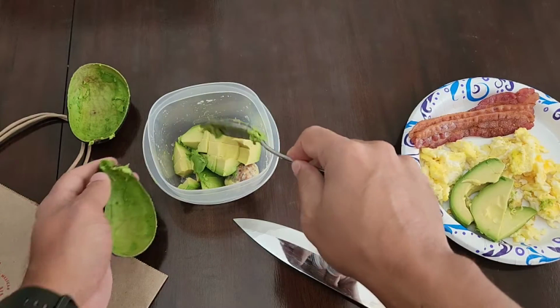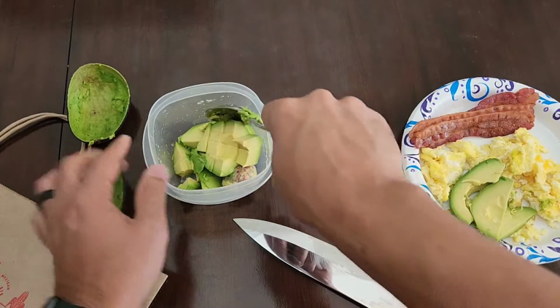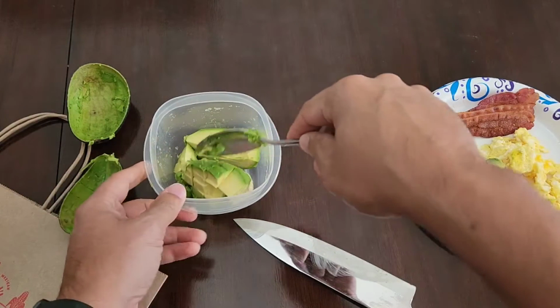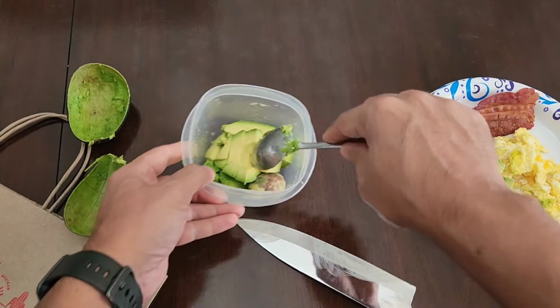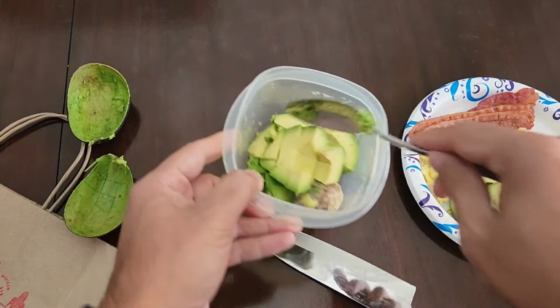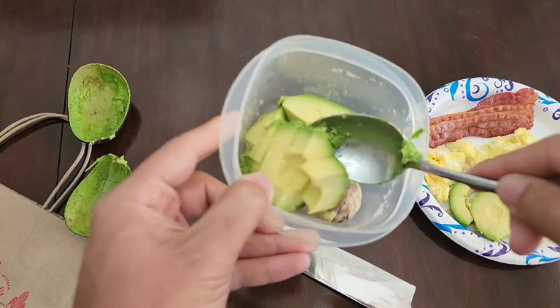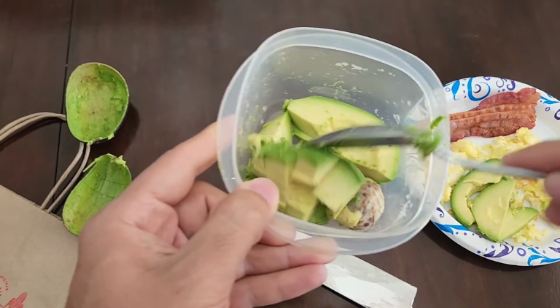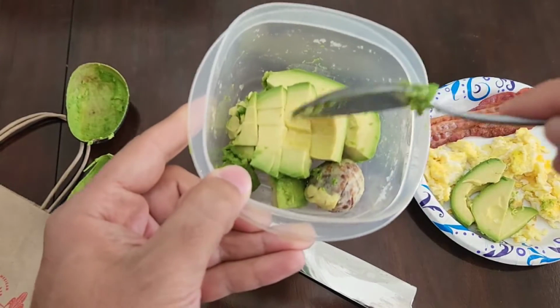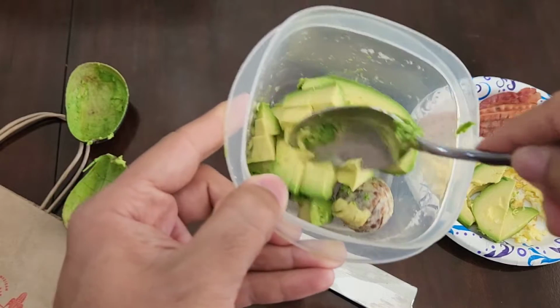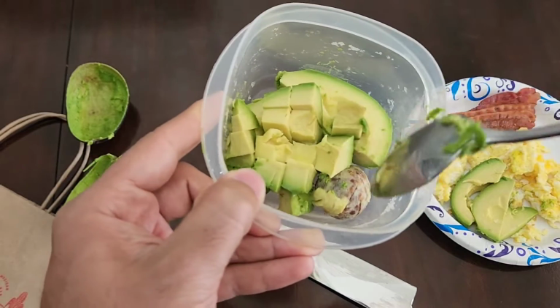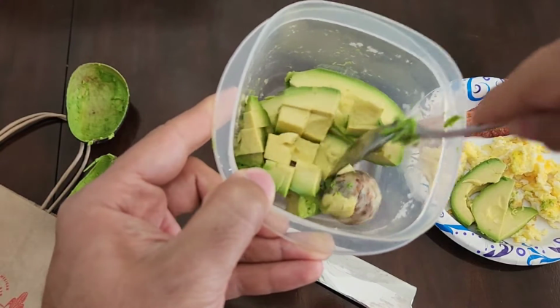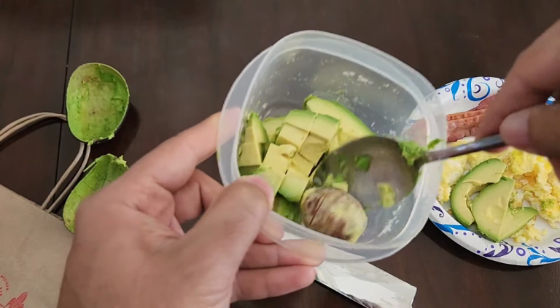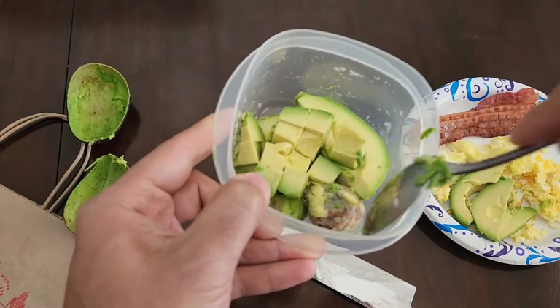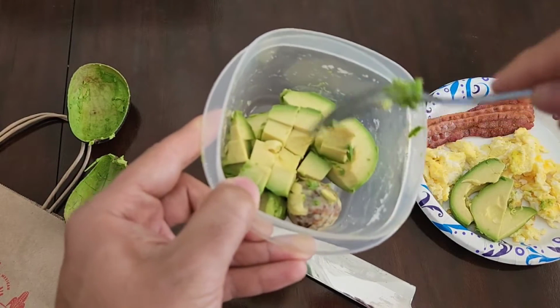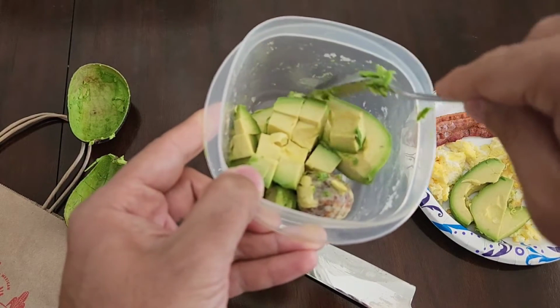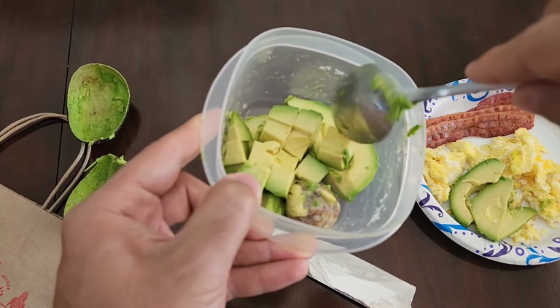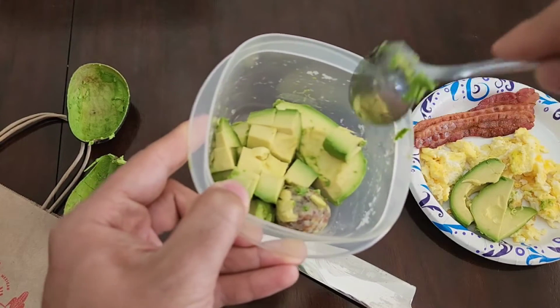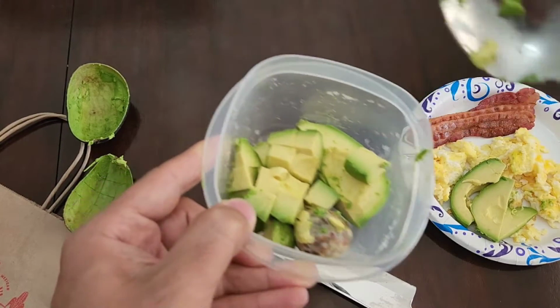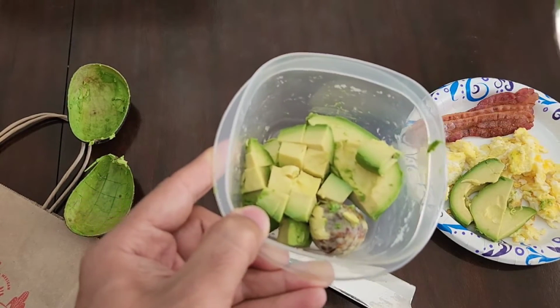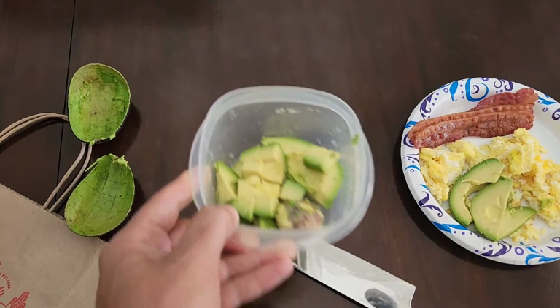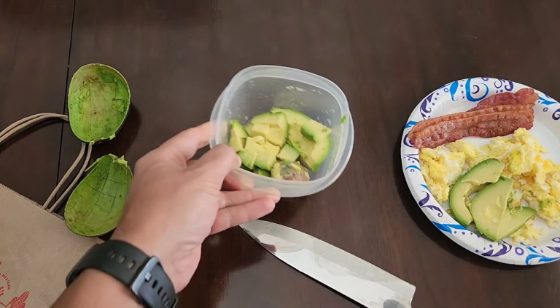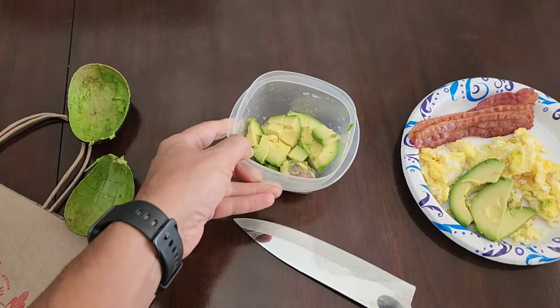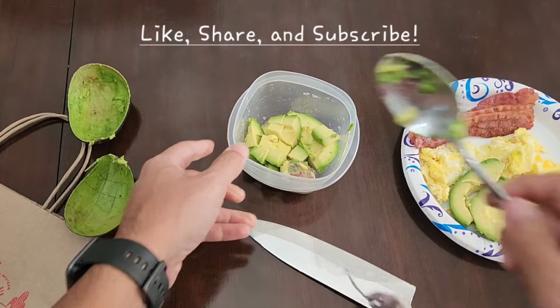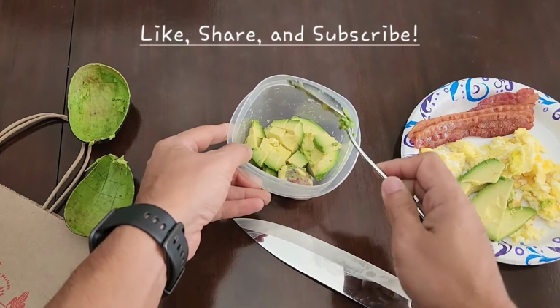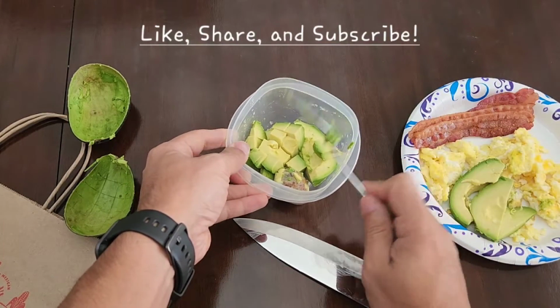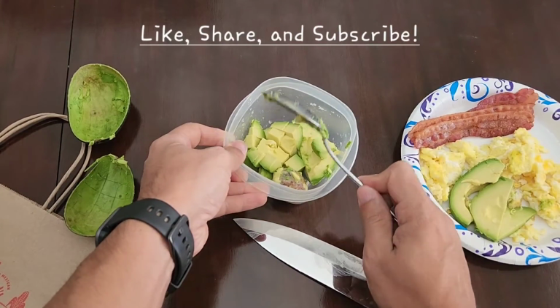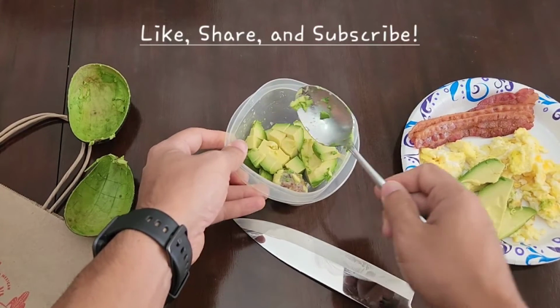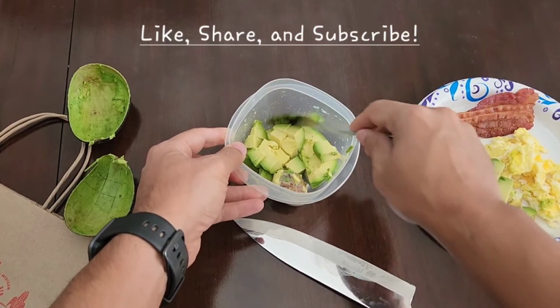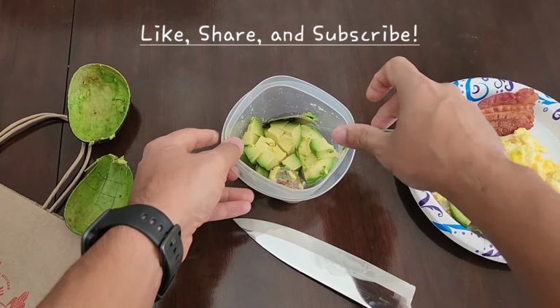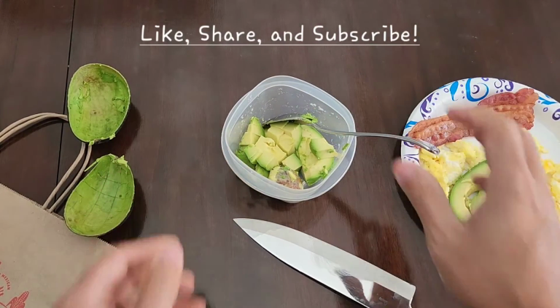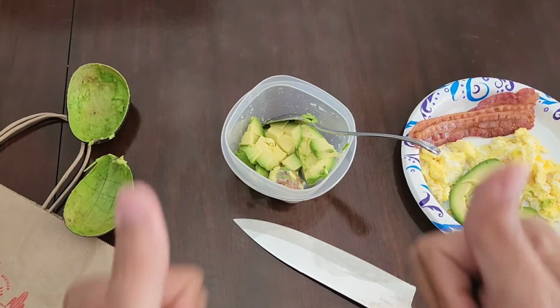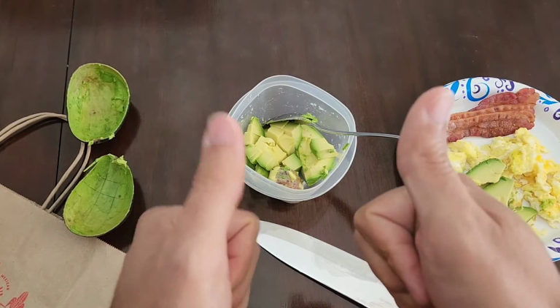Make sure you get a nice big spoon. Leave that core in there and it will make it last a little bit longer in the fridge. All right, have a good day.